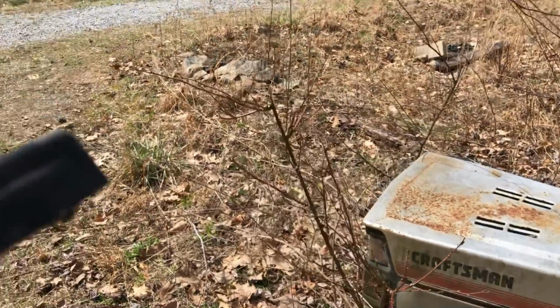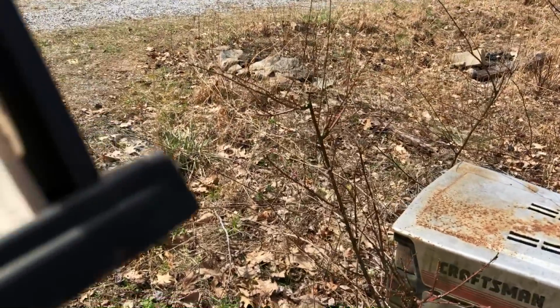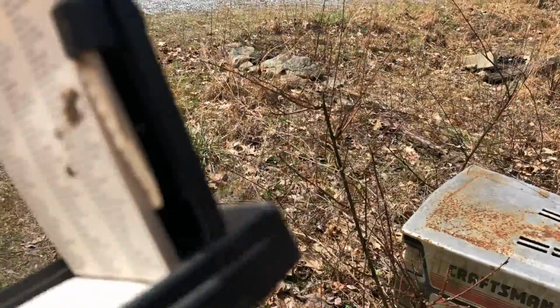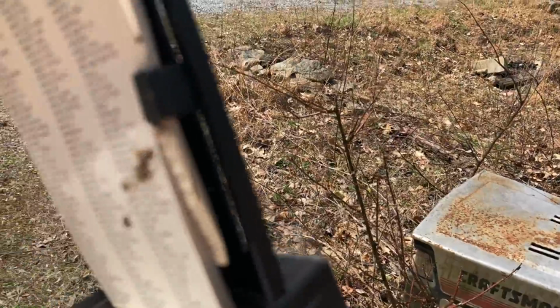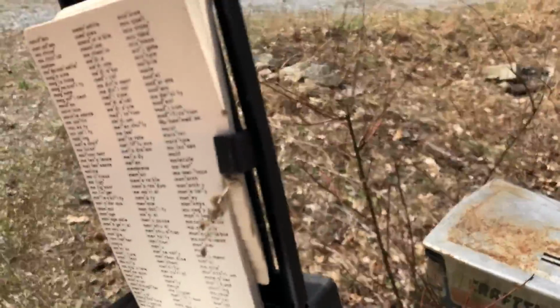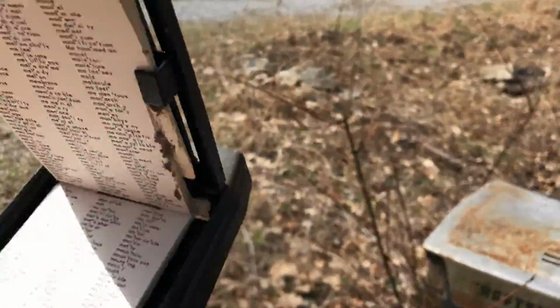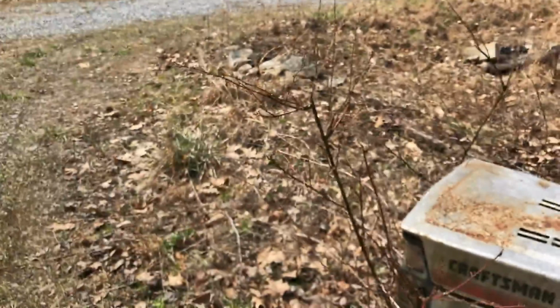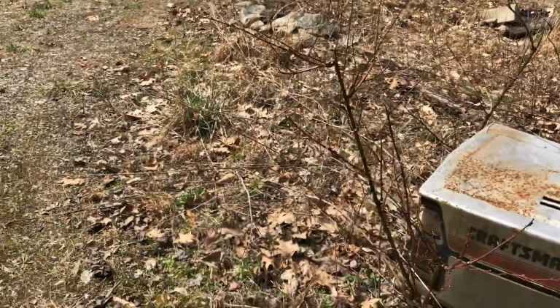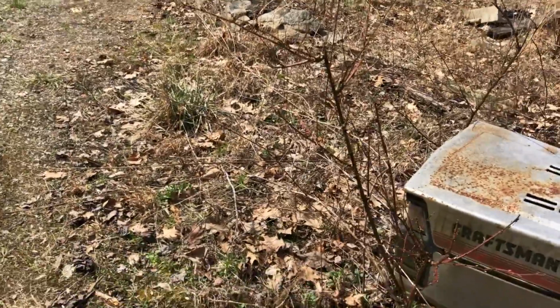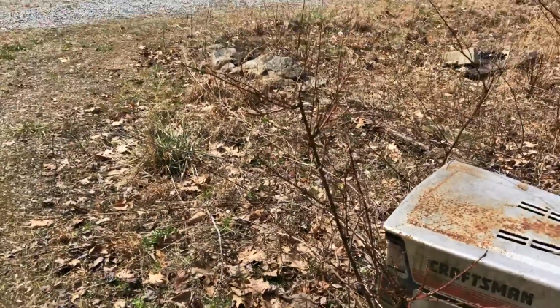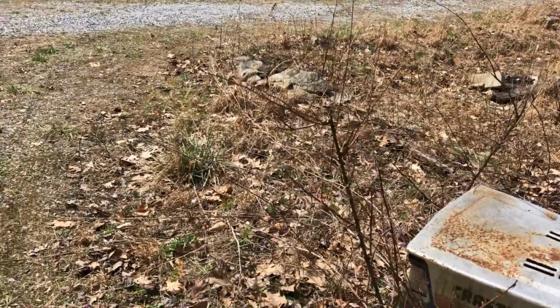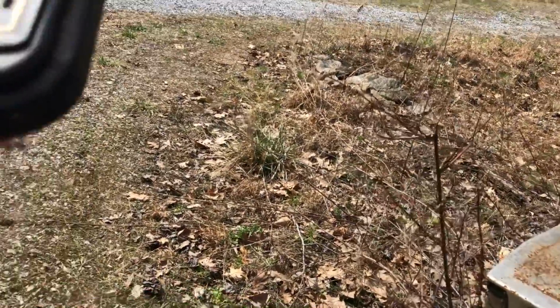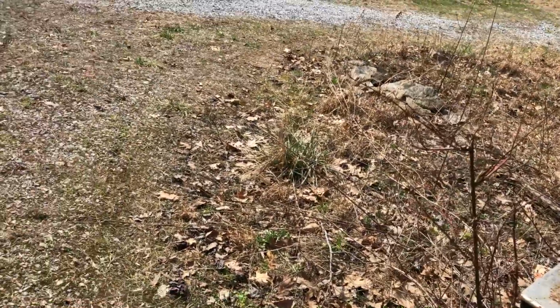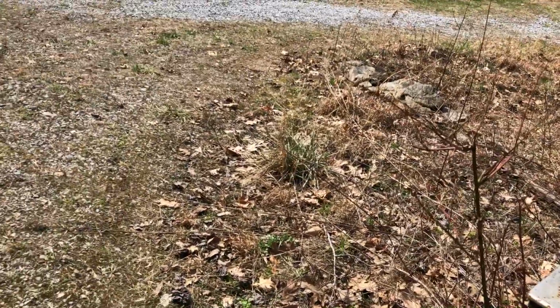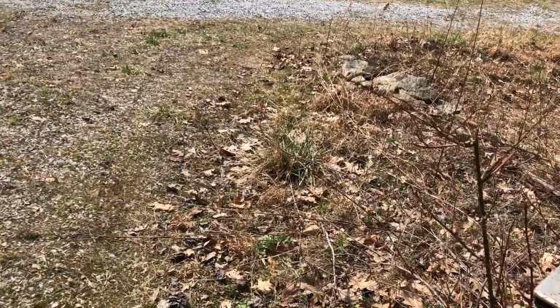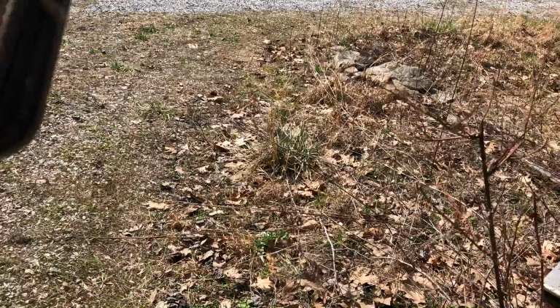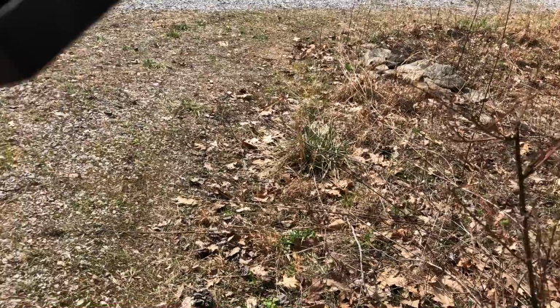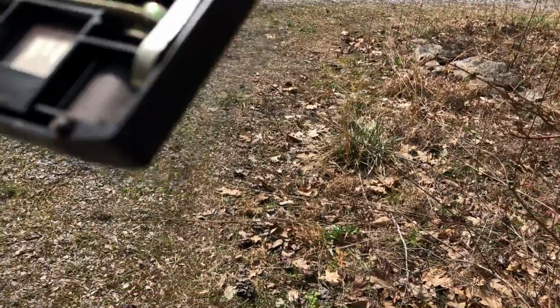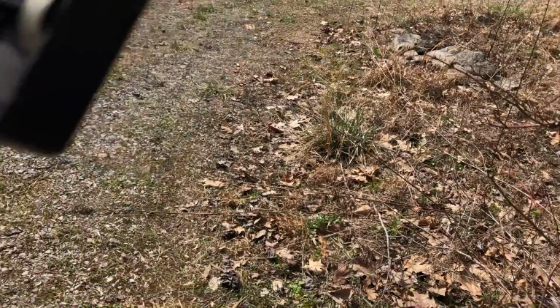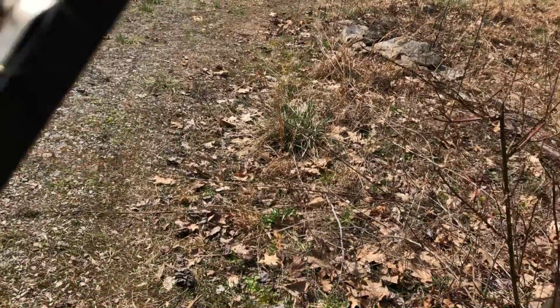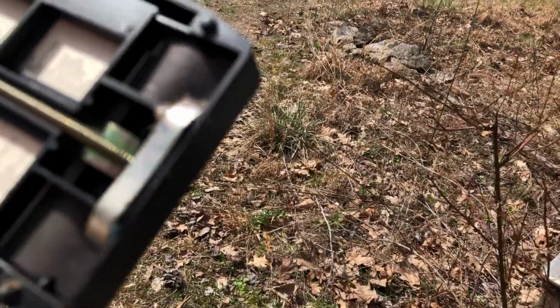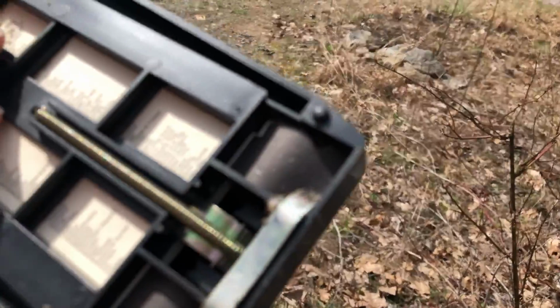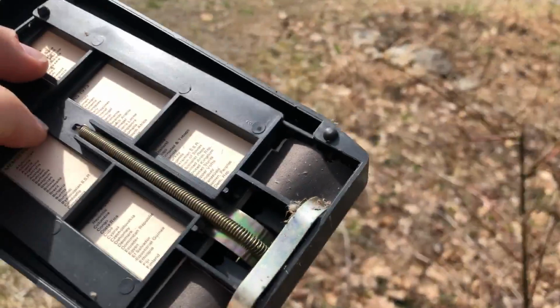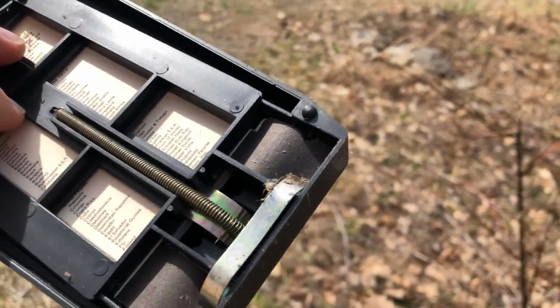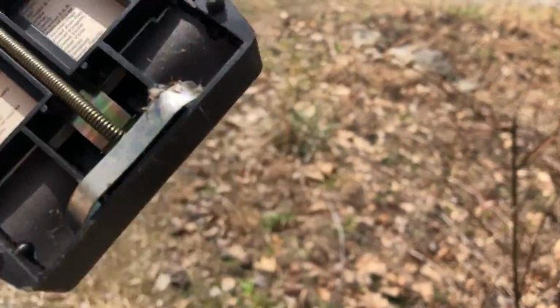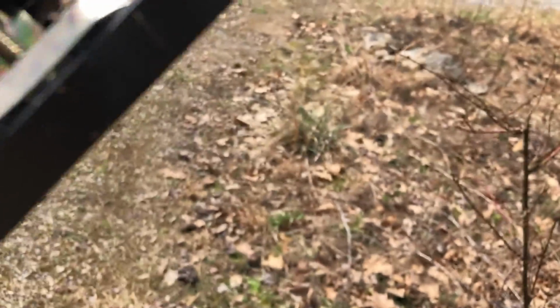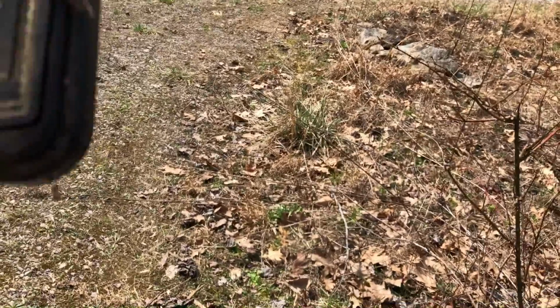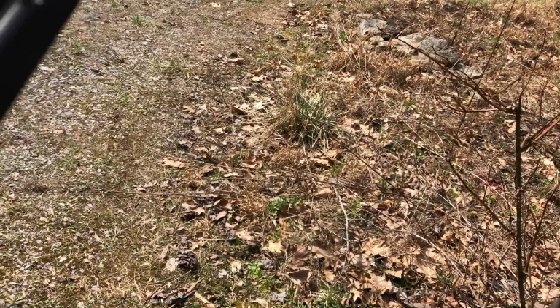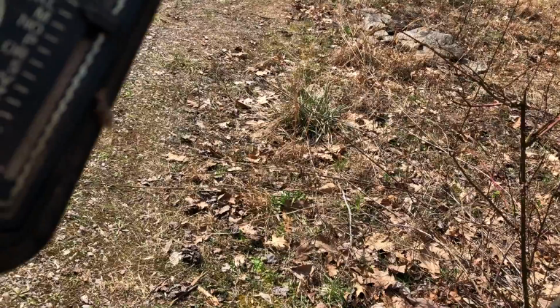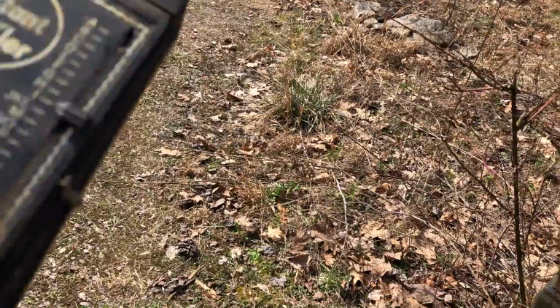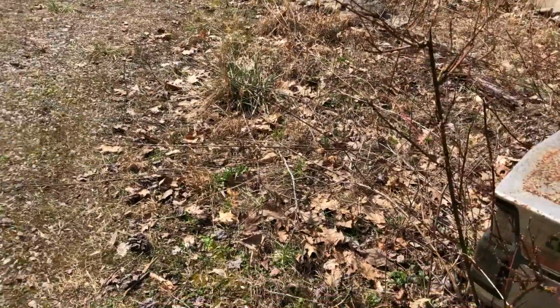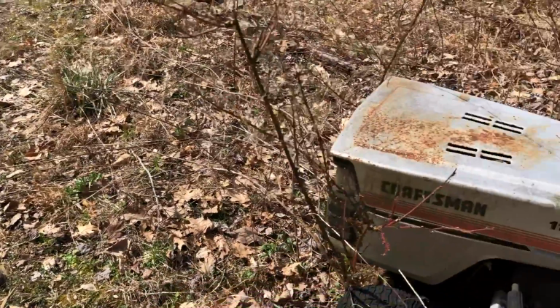I'm going to try to clean this thing up. You remember seeing these old things? Kind of funky, kind of cool. The spring looks like it's in good shape and the paper's not bad. I think it will clean up pretty good.